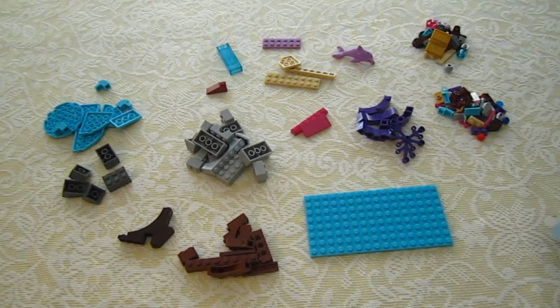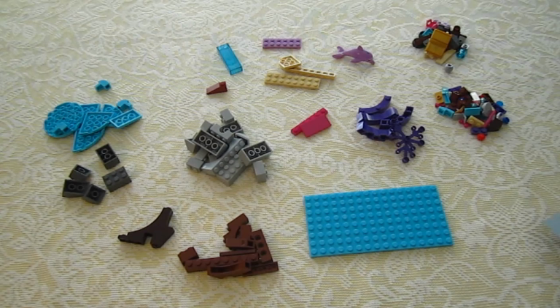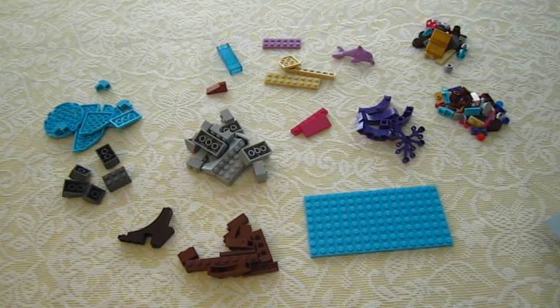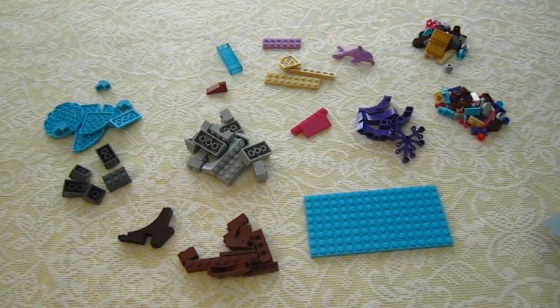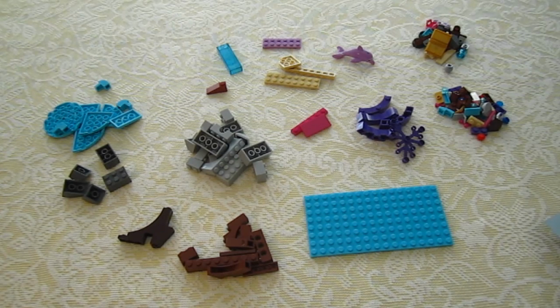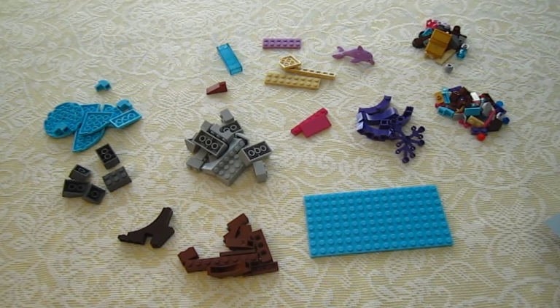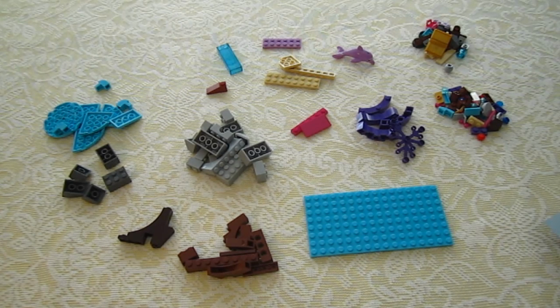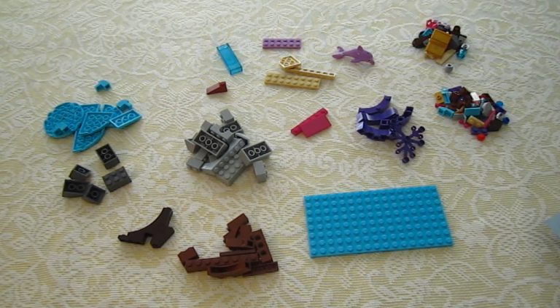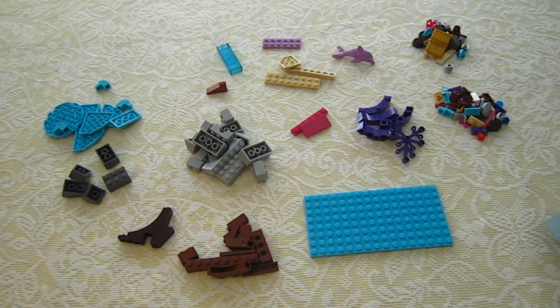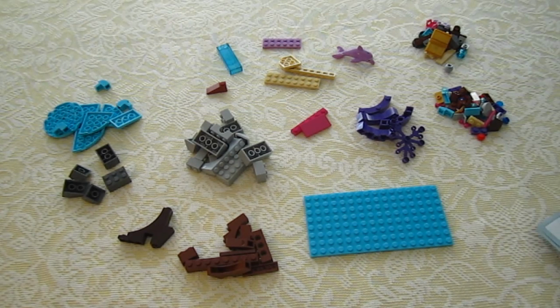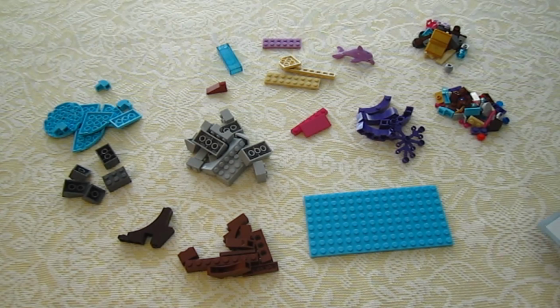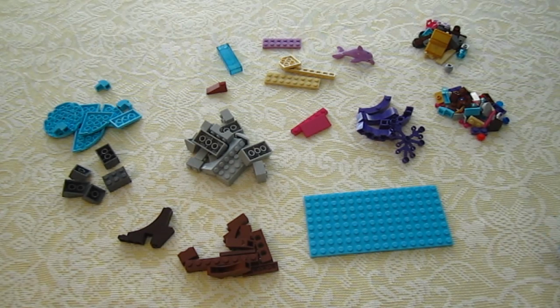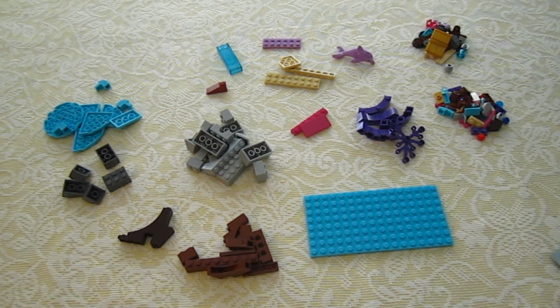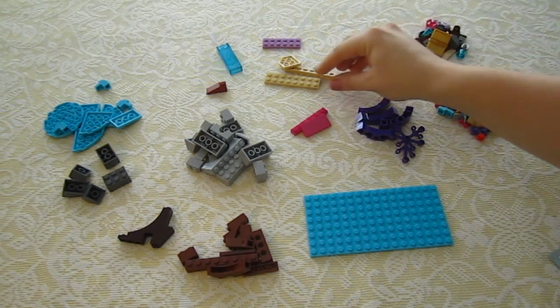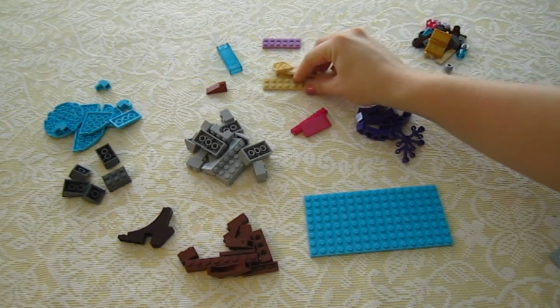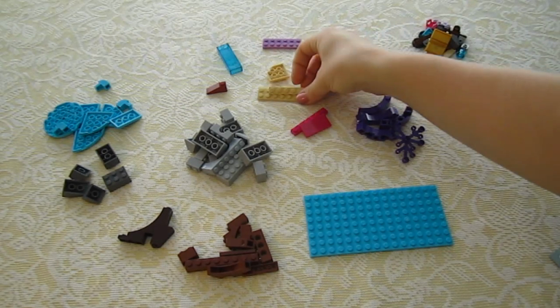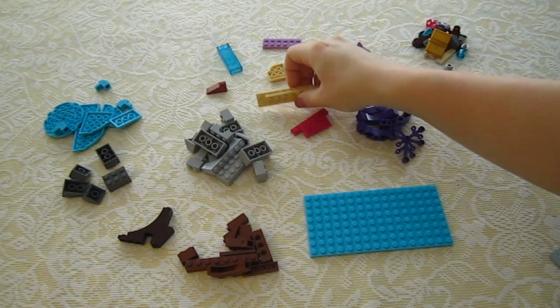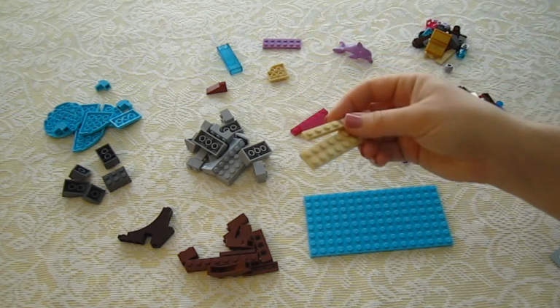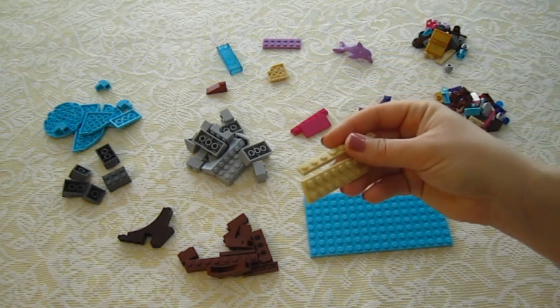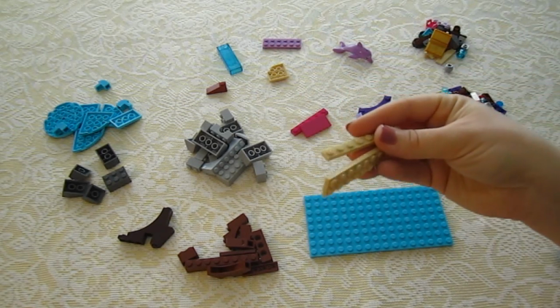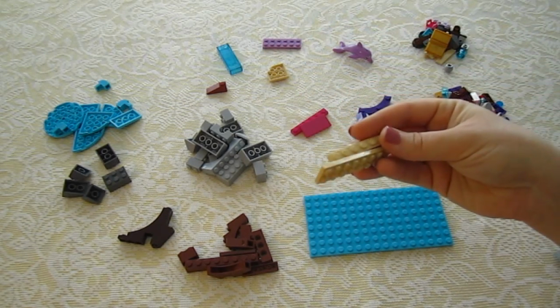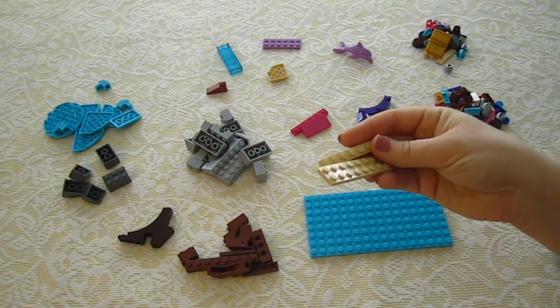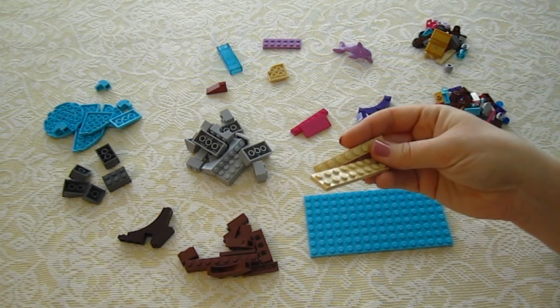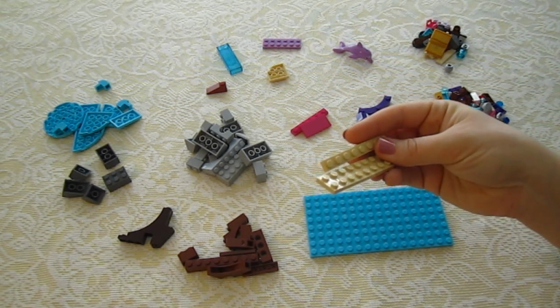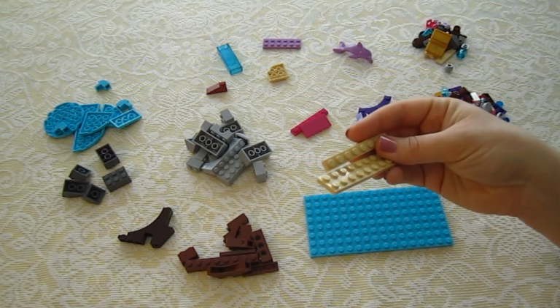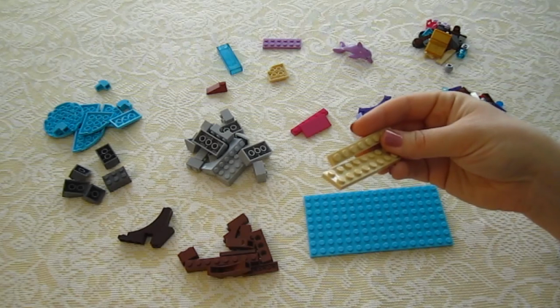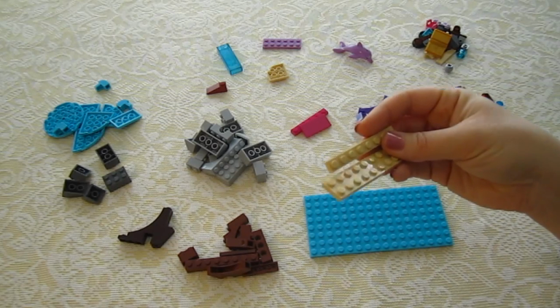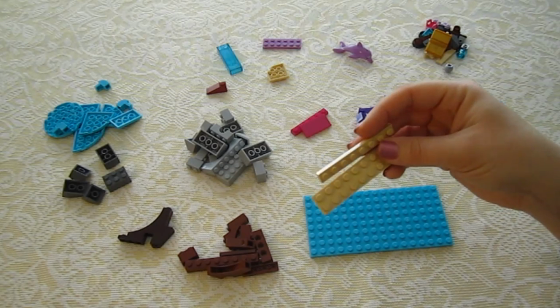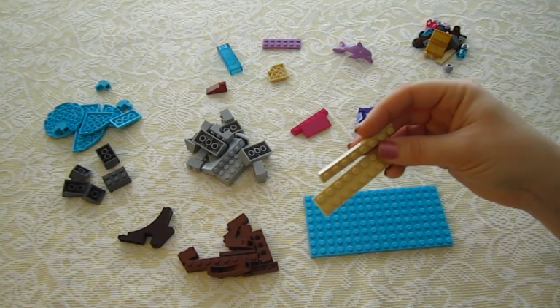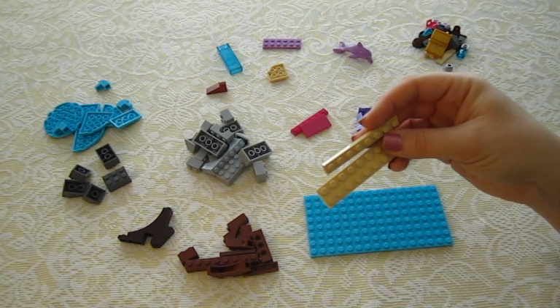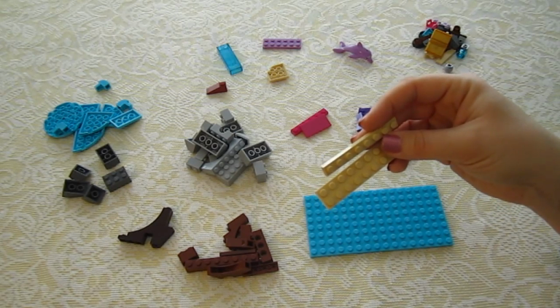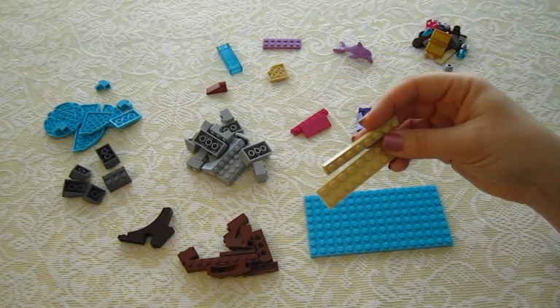First things first, after putting together the girl, it says that I need to put together these pieces right here. So I'm going to fast forward through this part just so the video doesn't get too long, and I'll show you my progress.